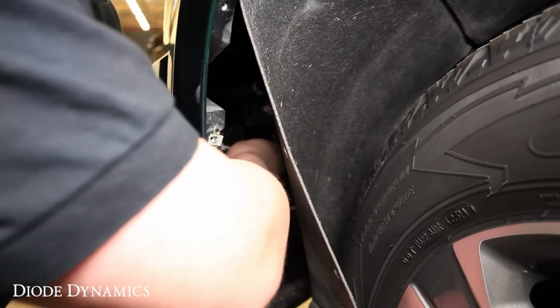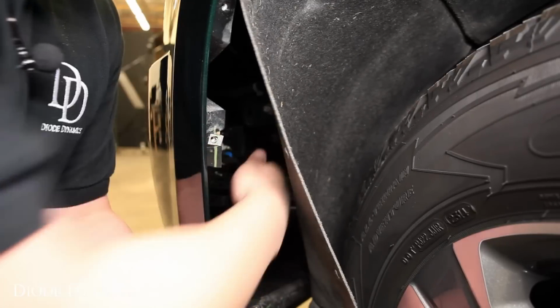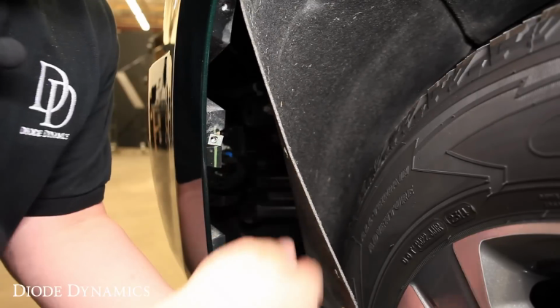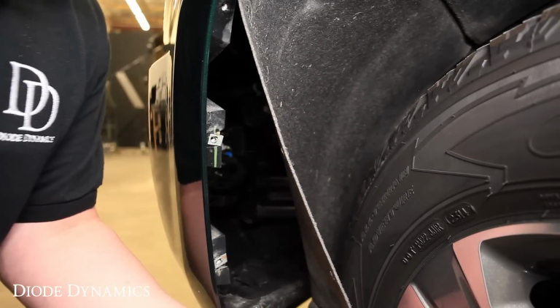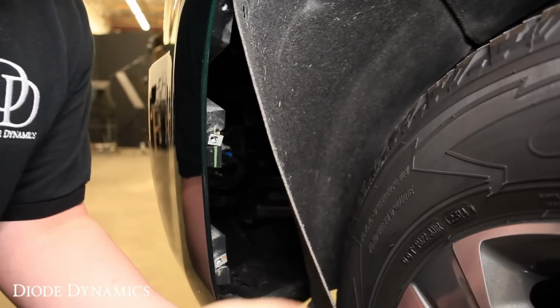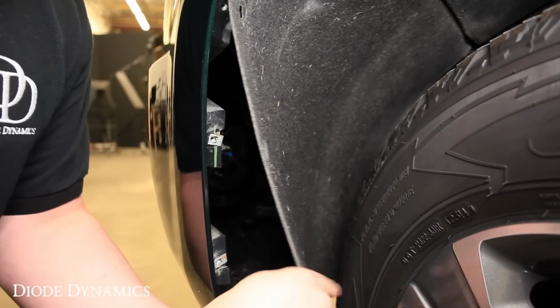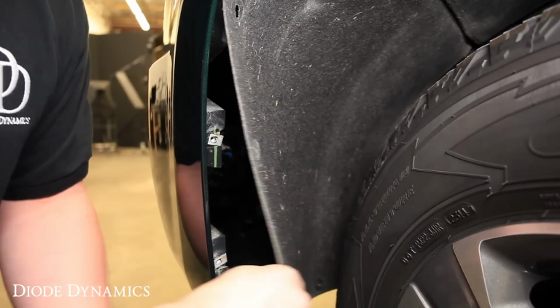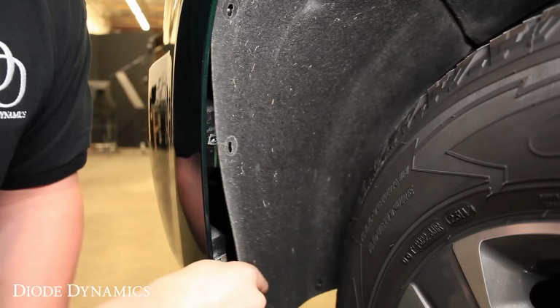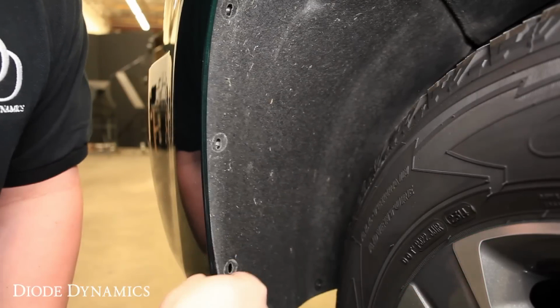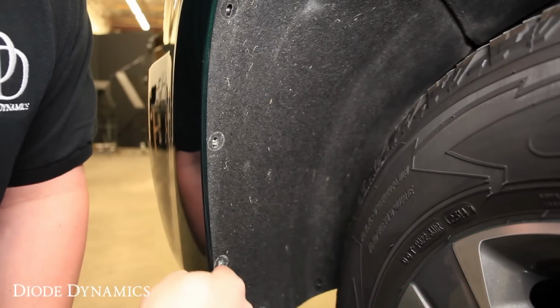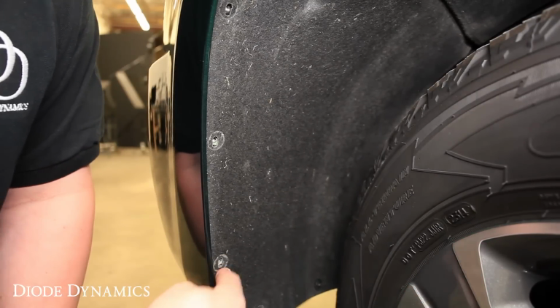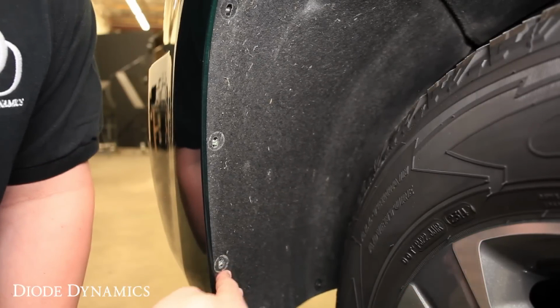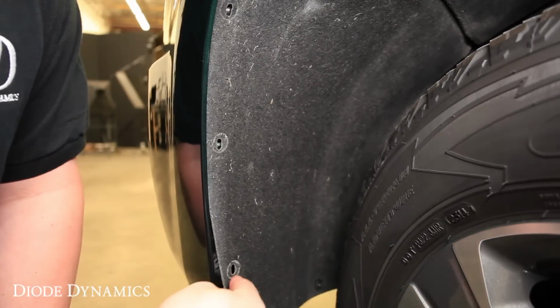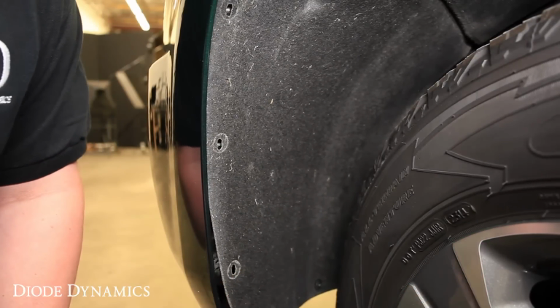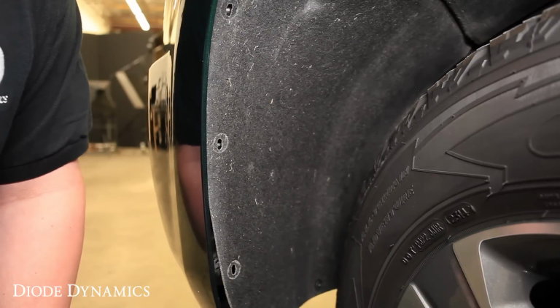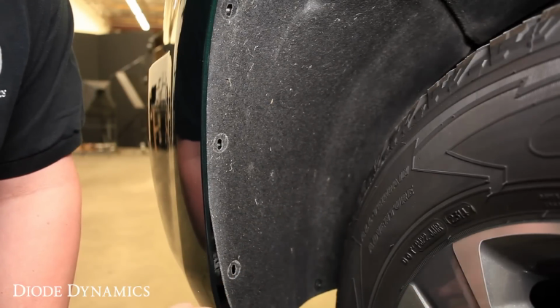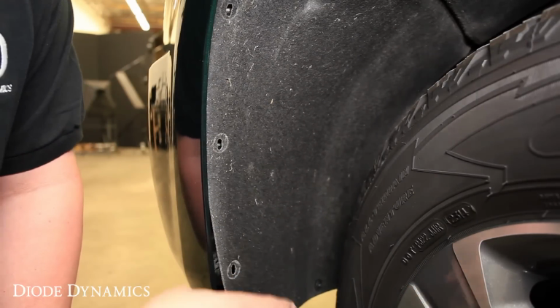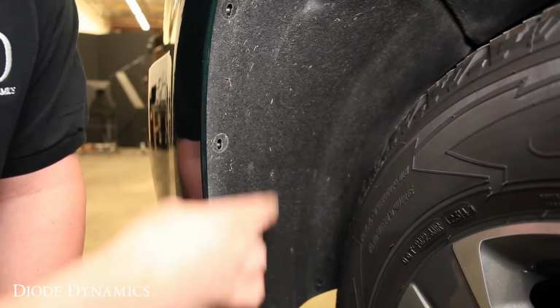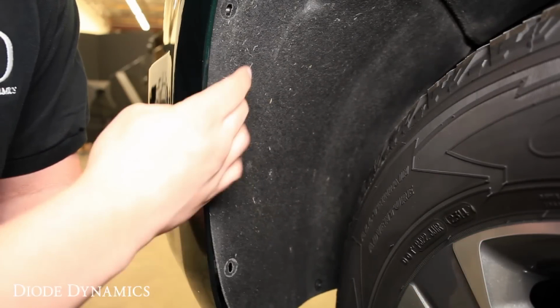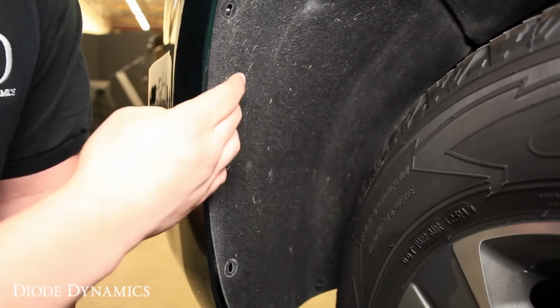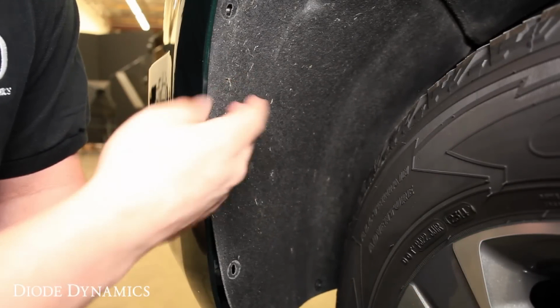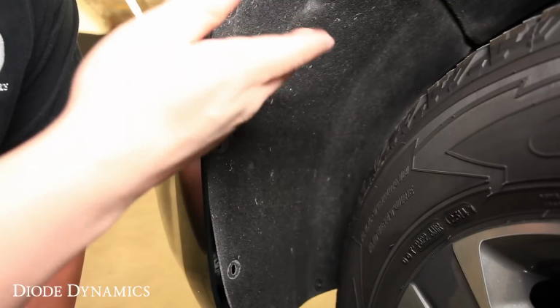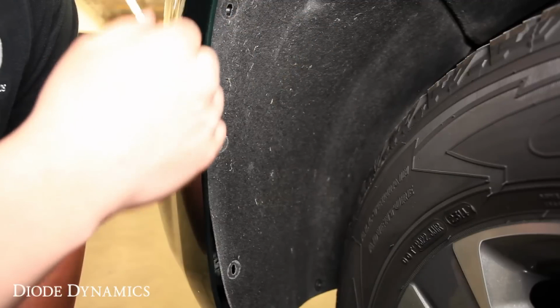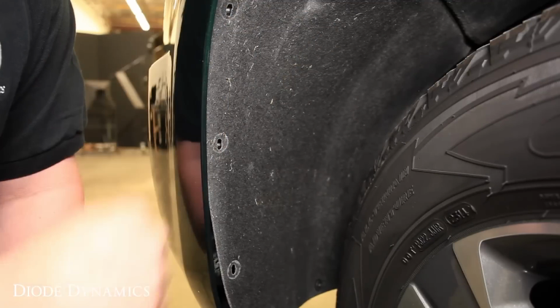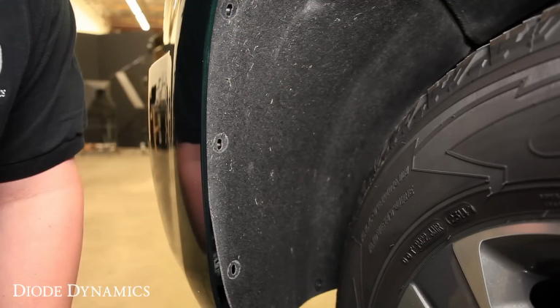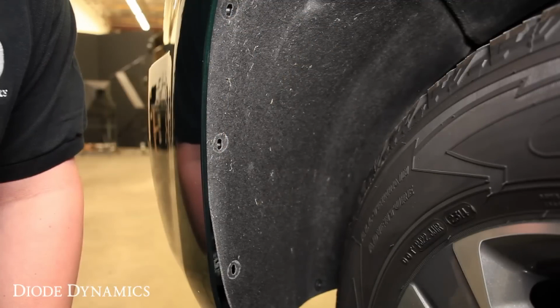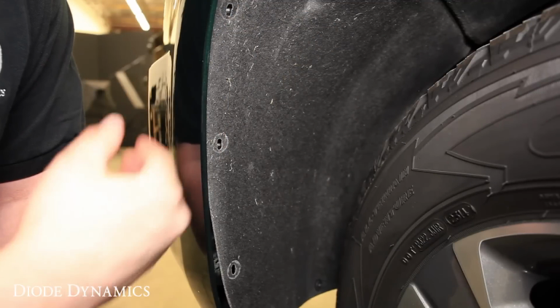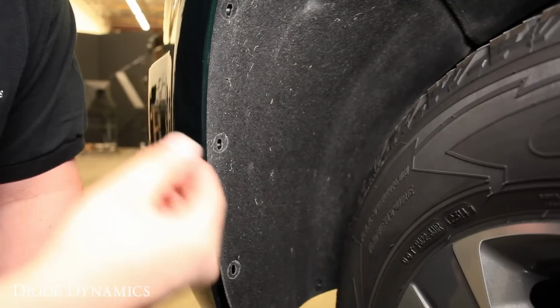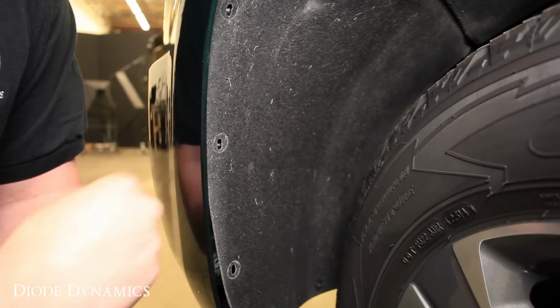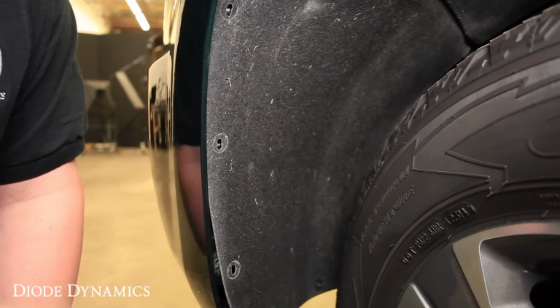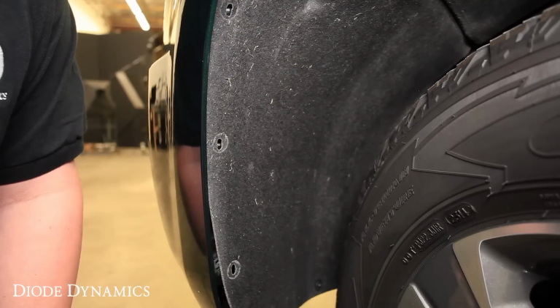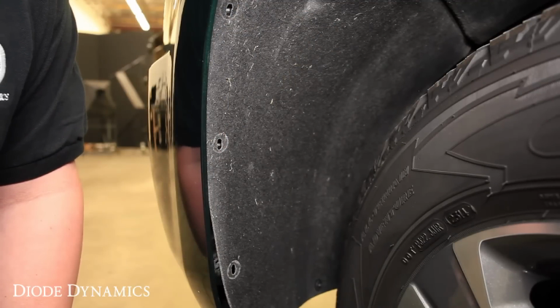Once you hear it click into place, you'll reapply the fender liner, put the screws back in, and move over to the other side and follow the same procedure.